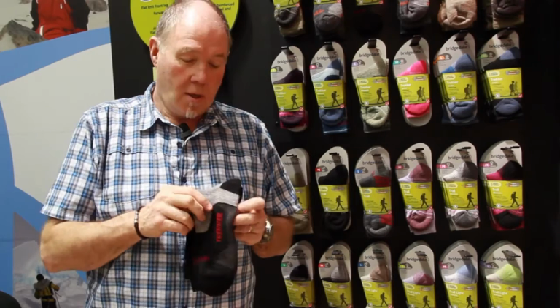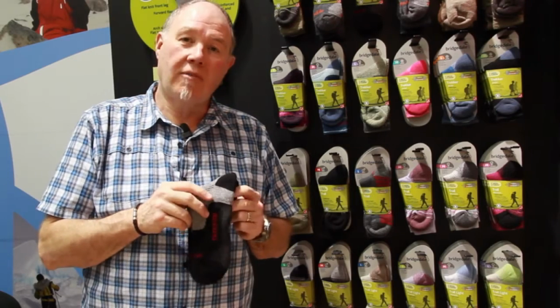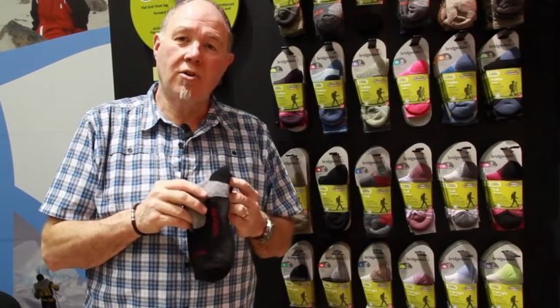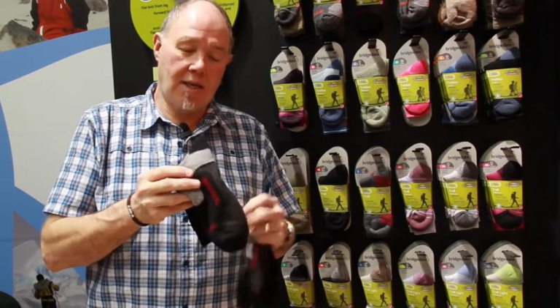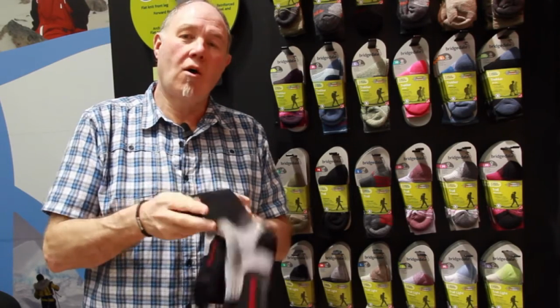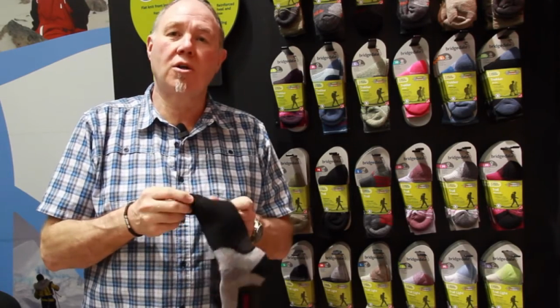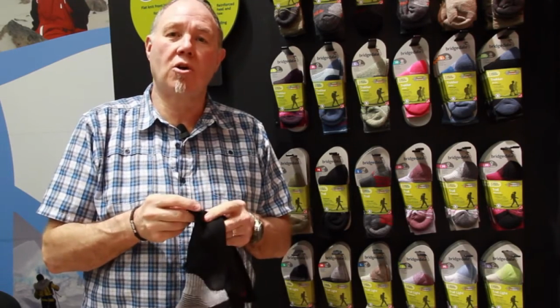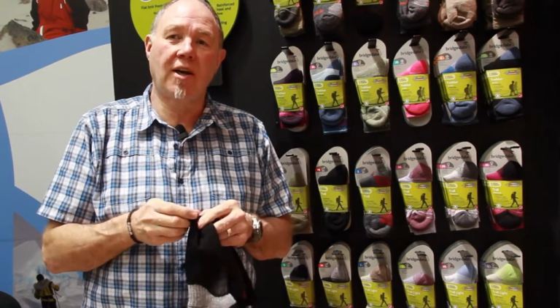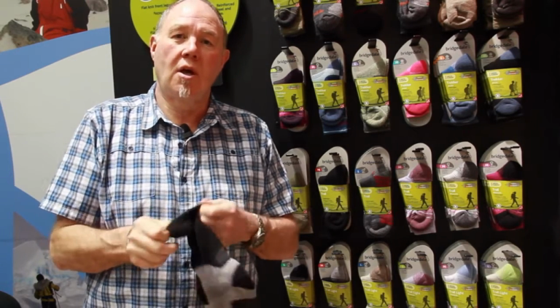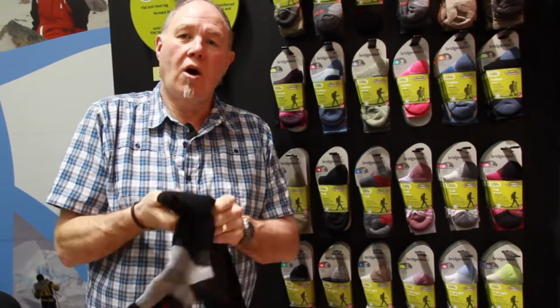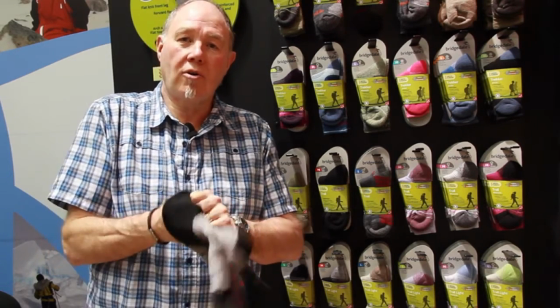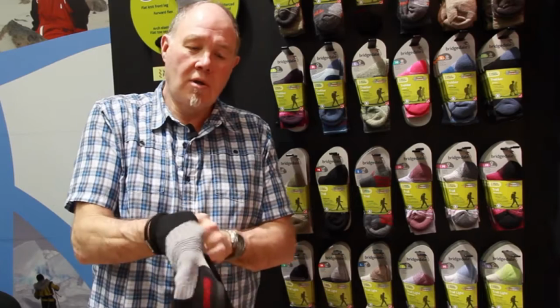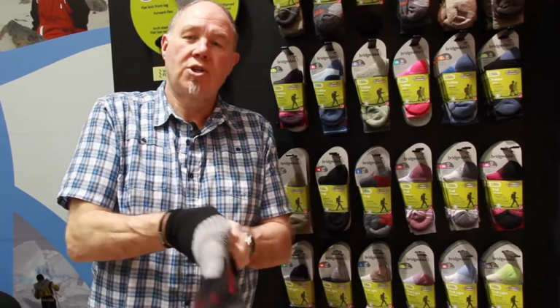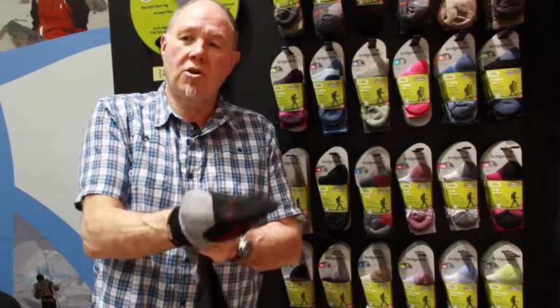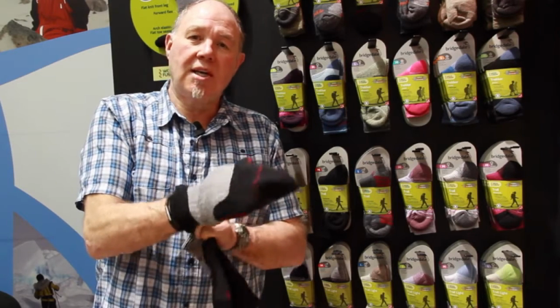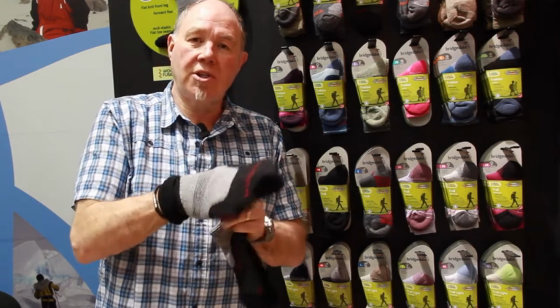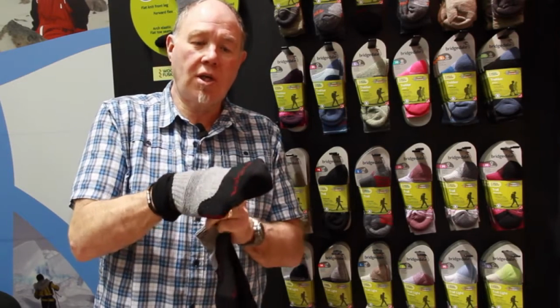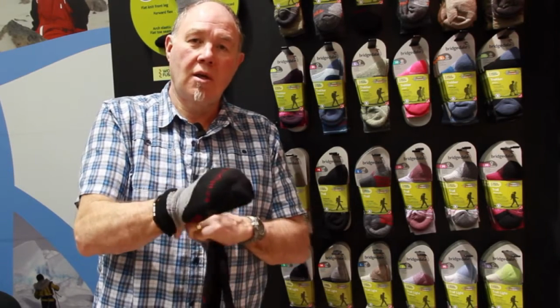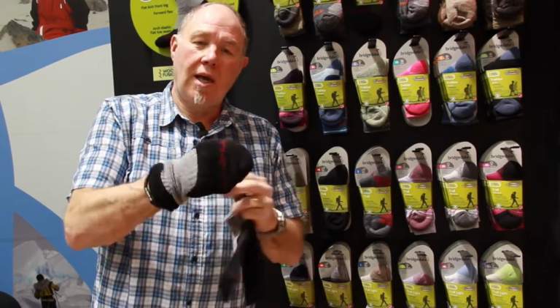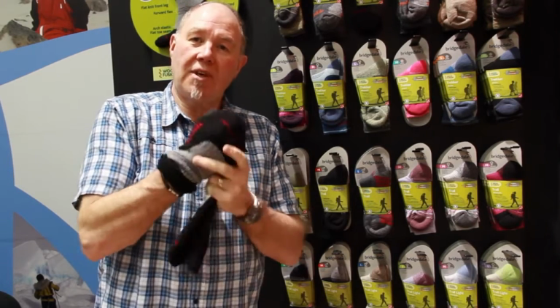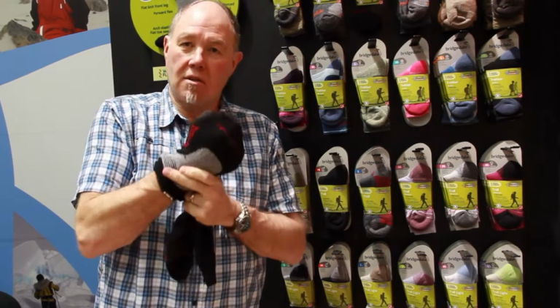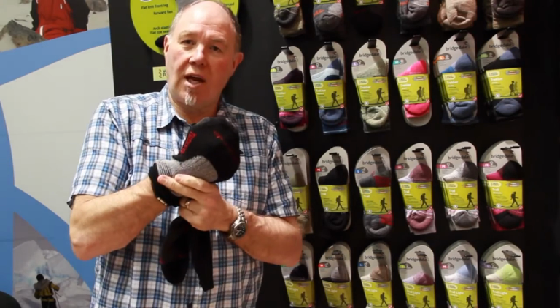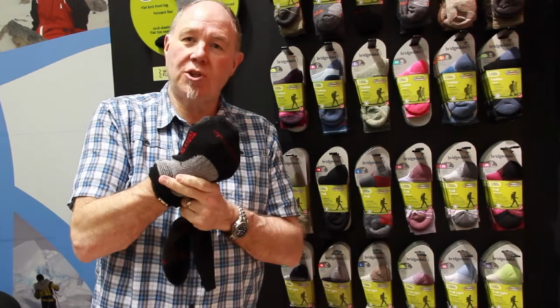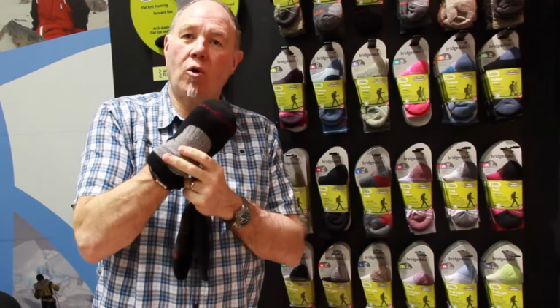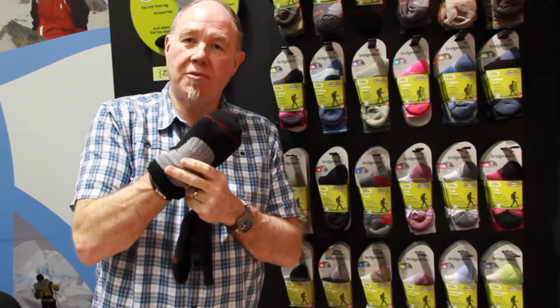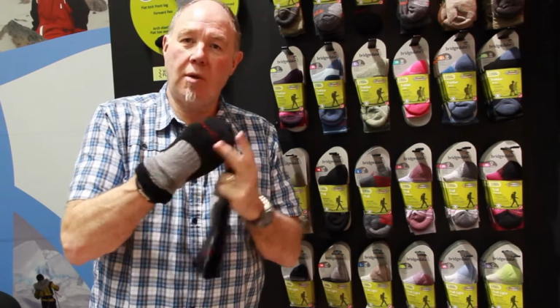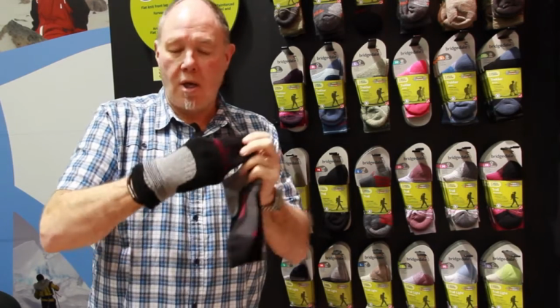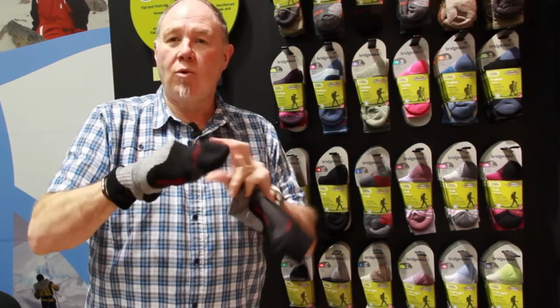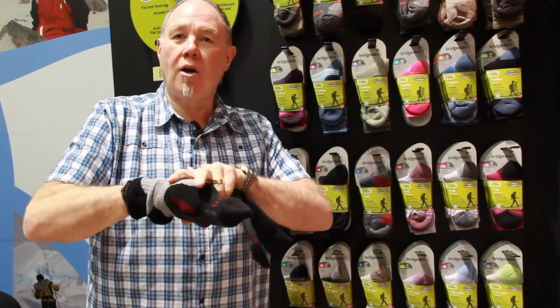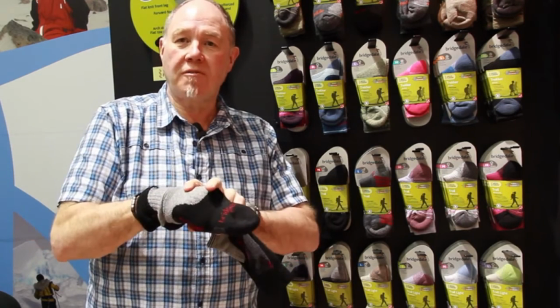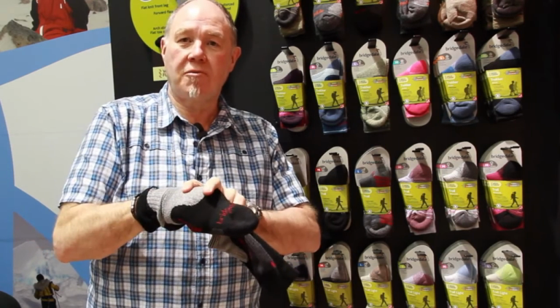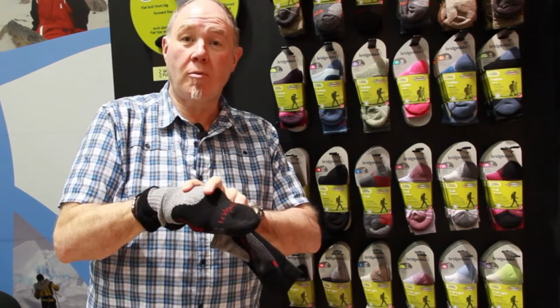Part of our secret is all our socks are manufactured on Lycra. So the sock is very stretchy. It will fit to the left foot shape or the right foot shape. It will fit close to the foot for performance.